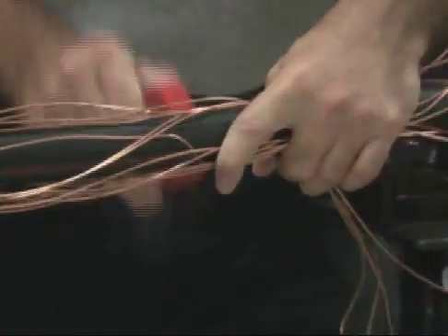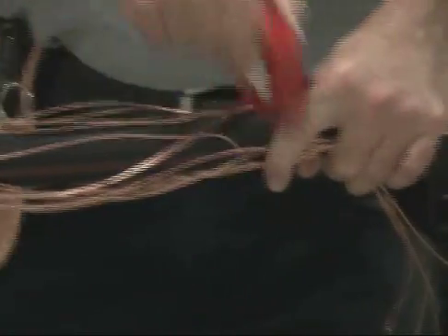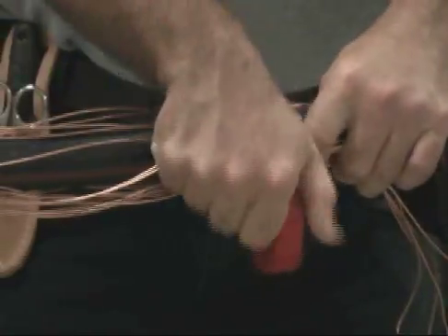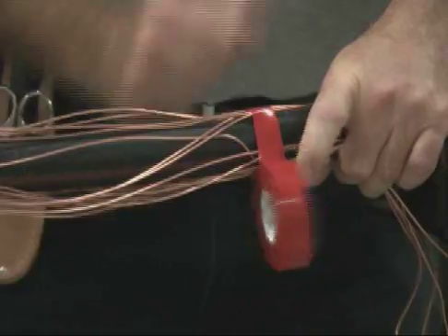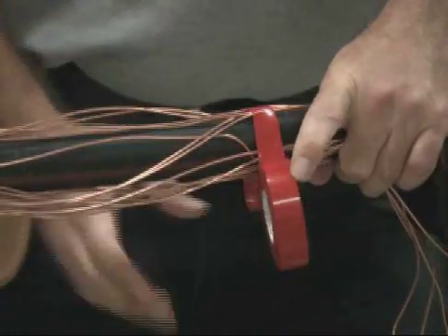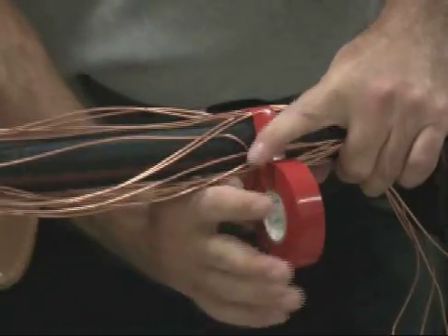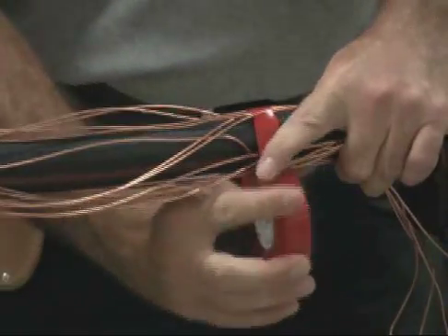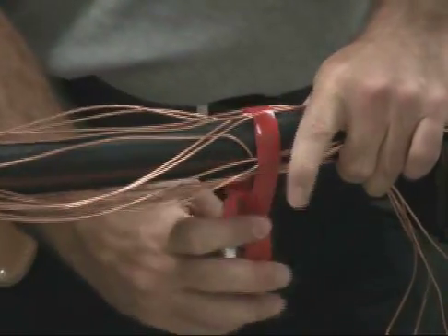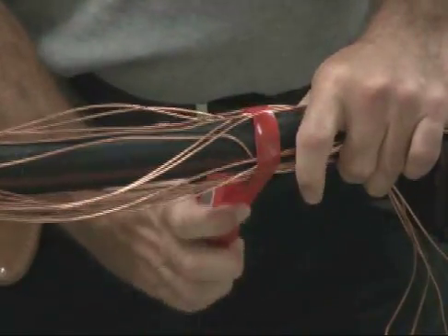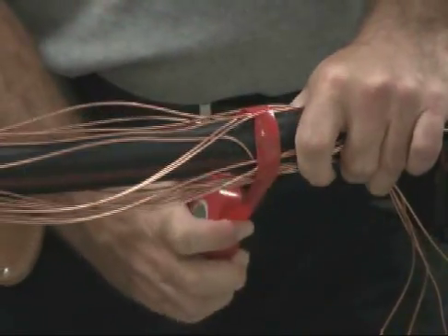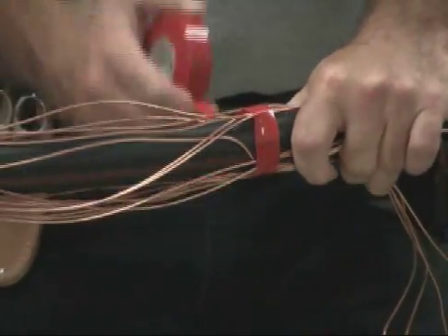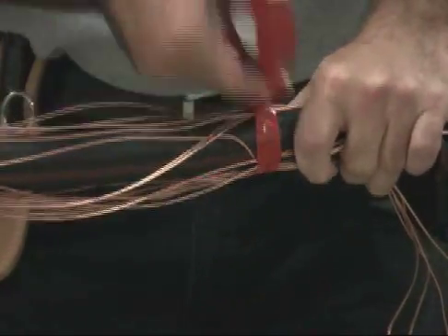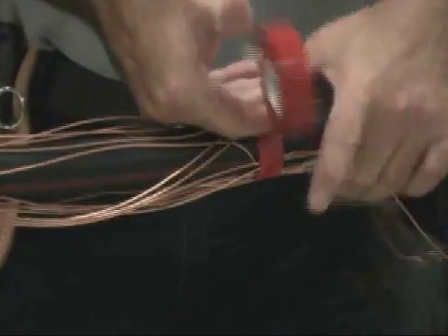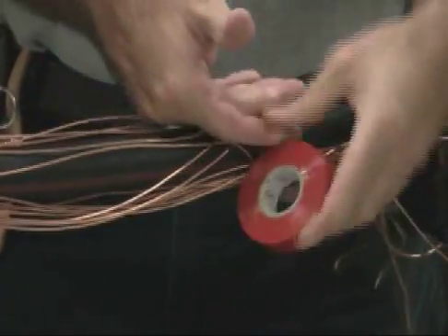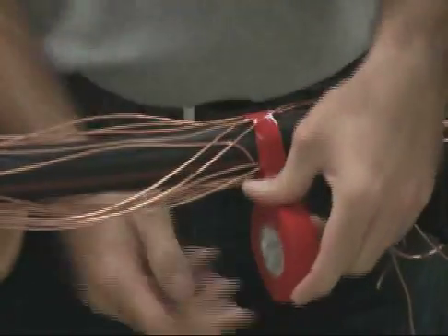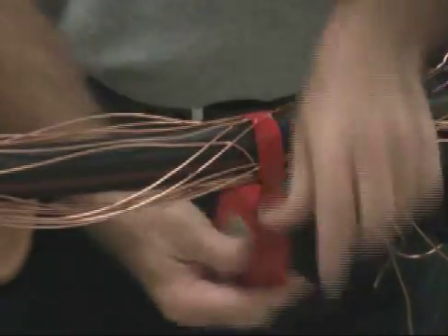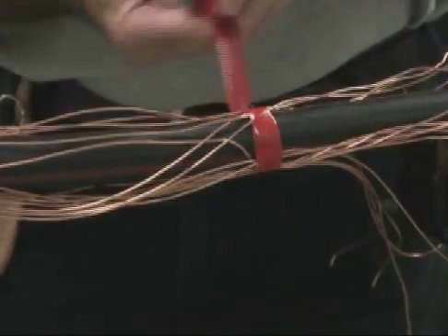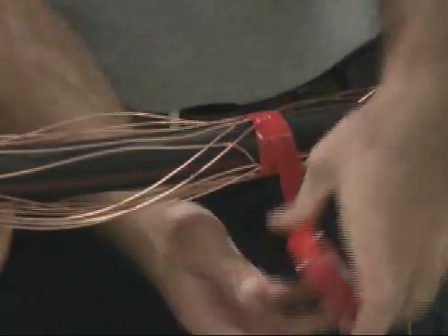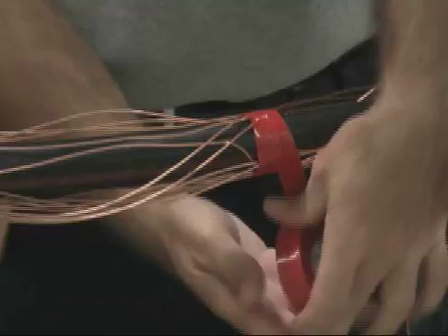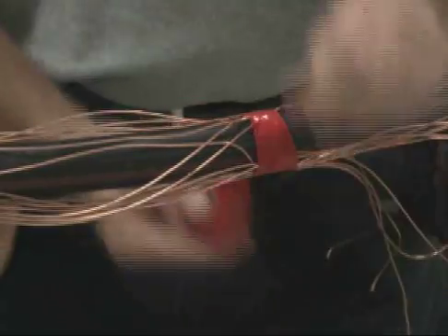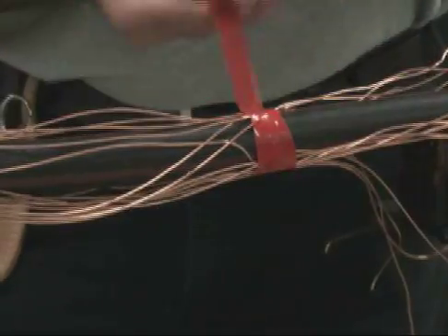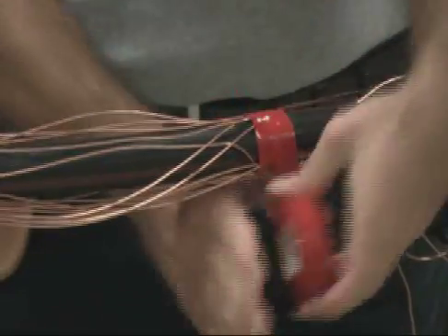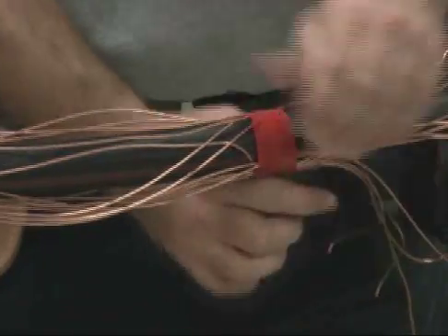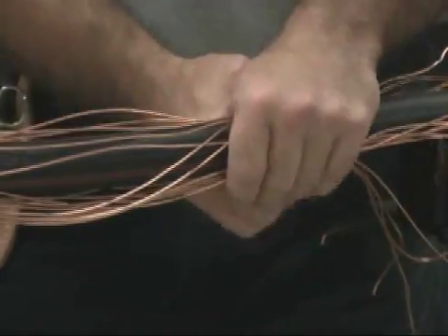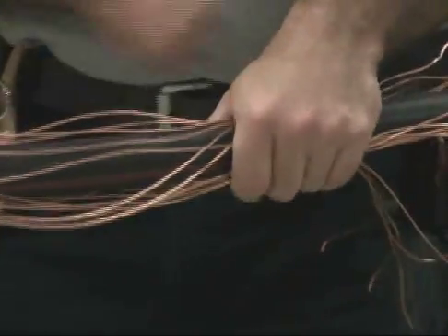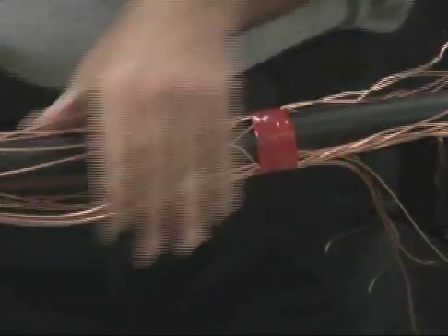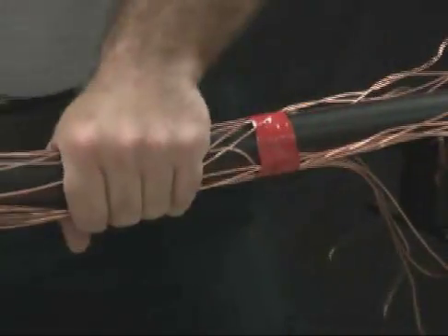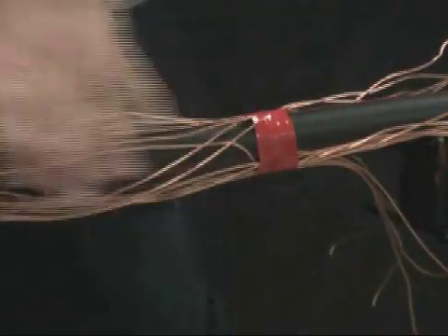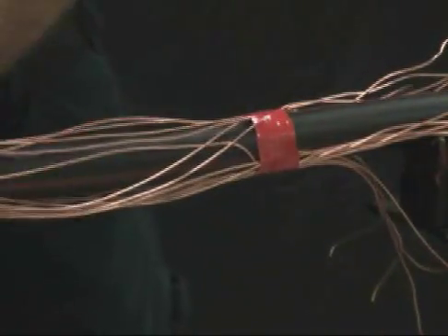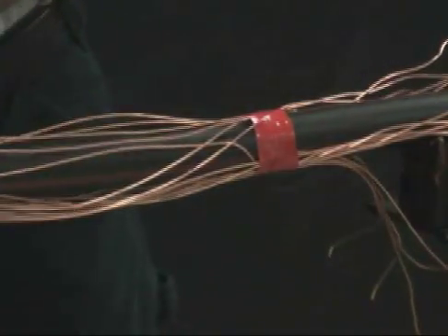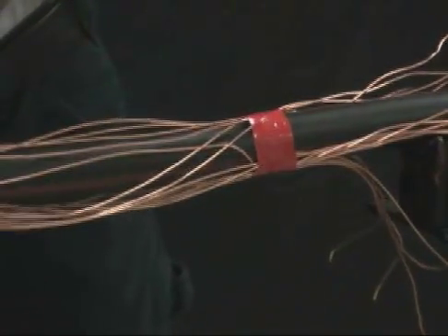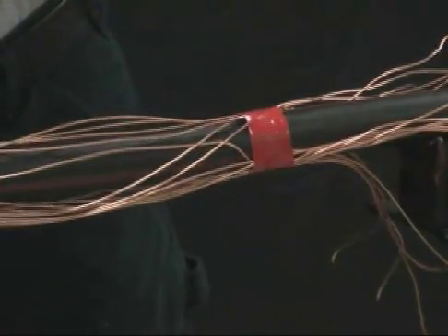Using PVC tape, temporarily tape down the concentric neutral ends to prevent damage to the core splice body. Repeat for the other side of the splice.